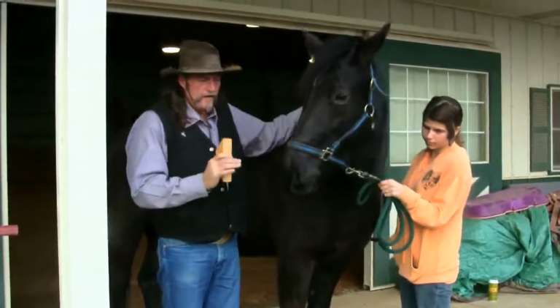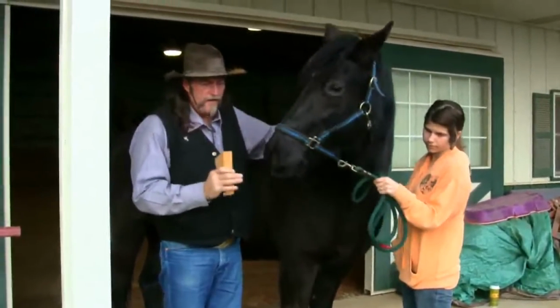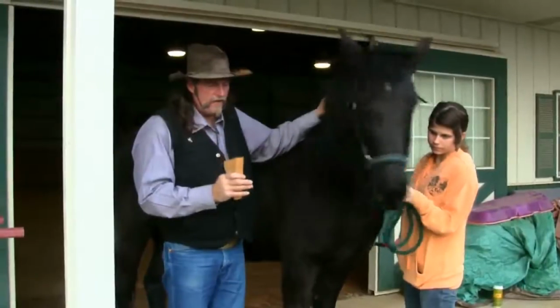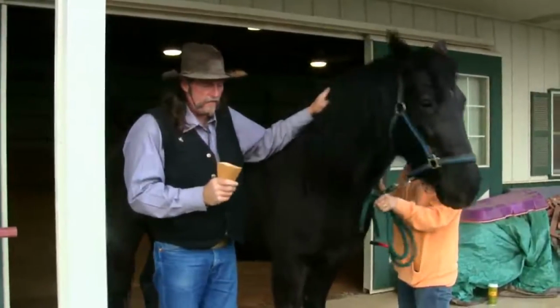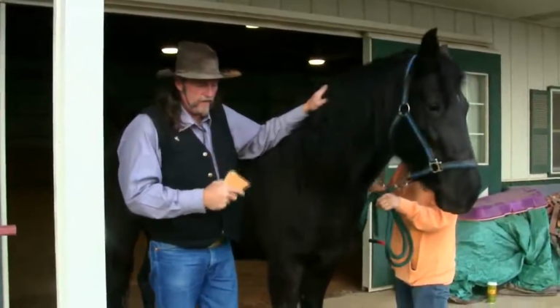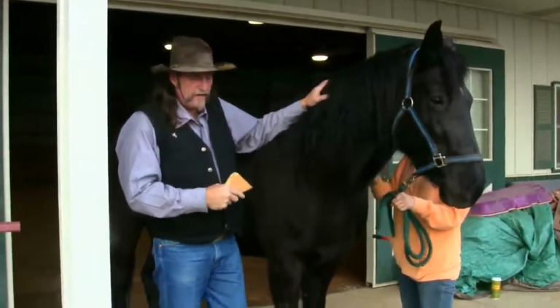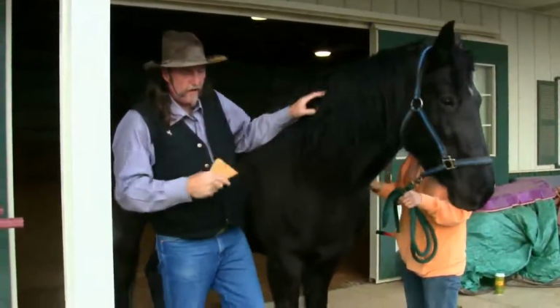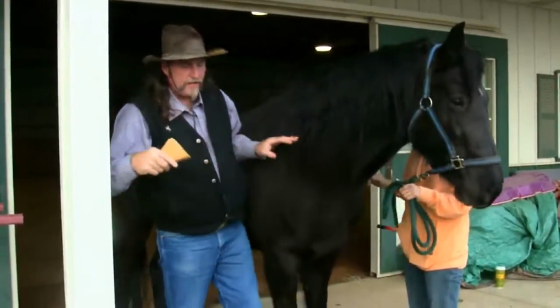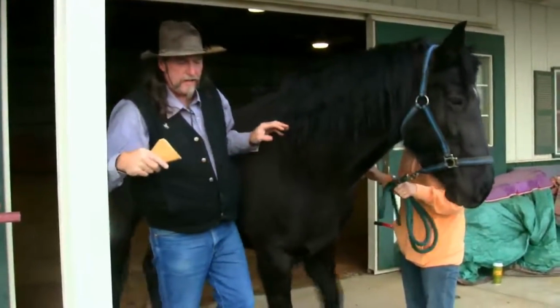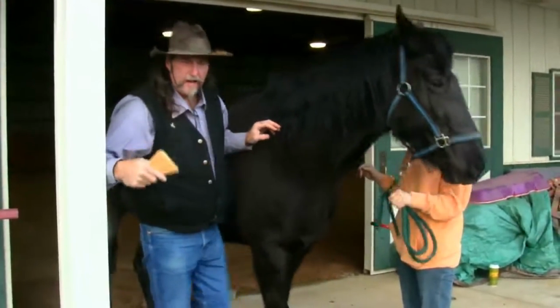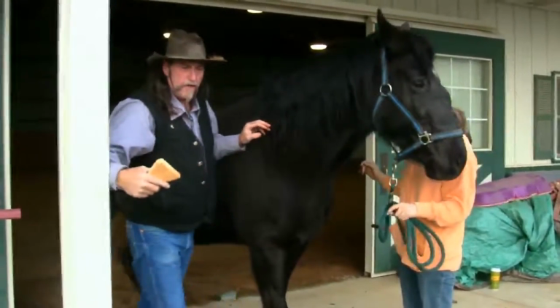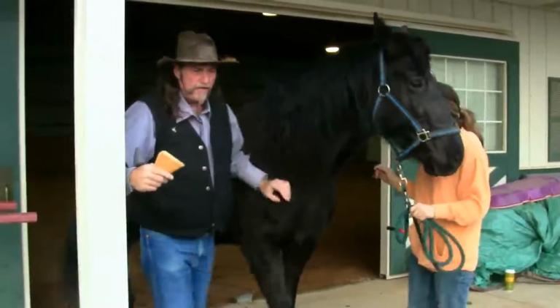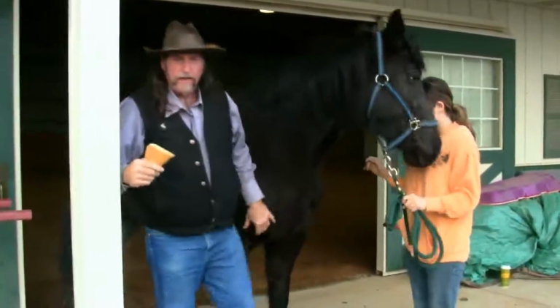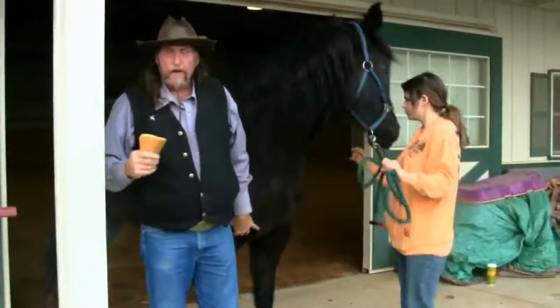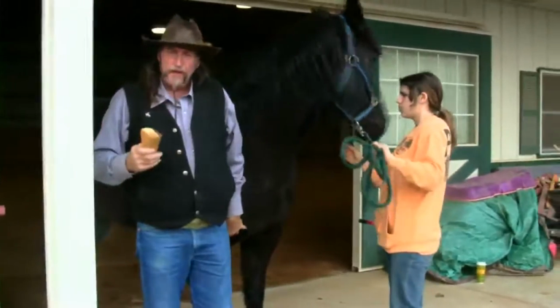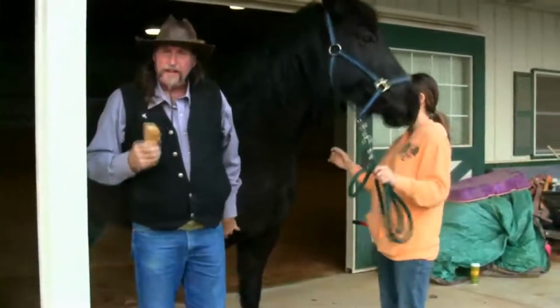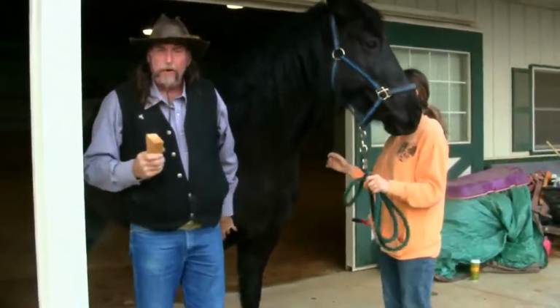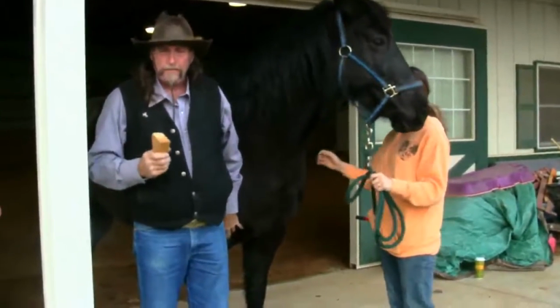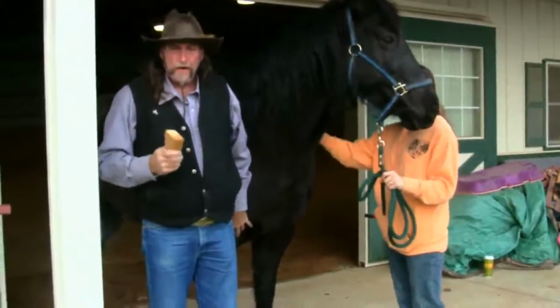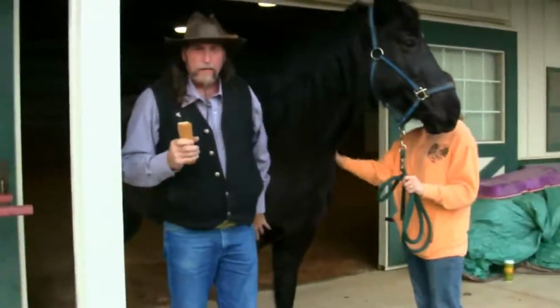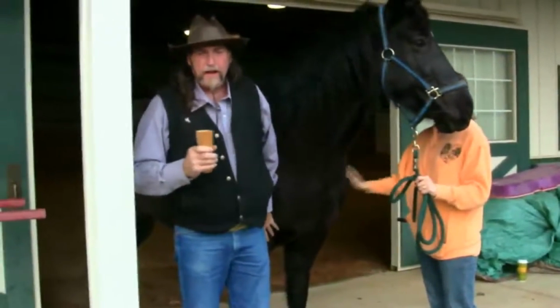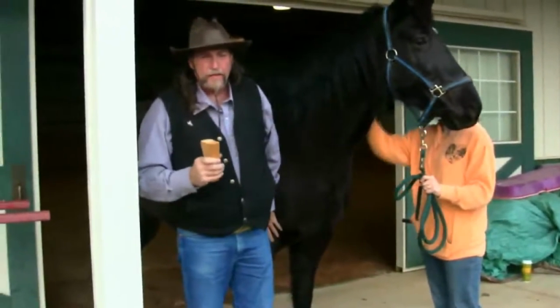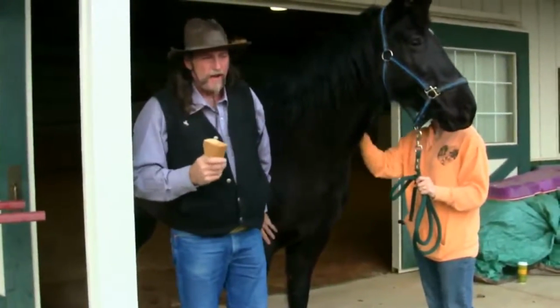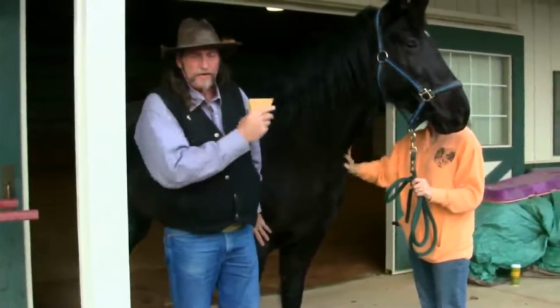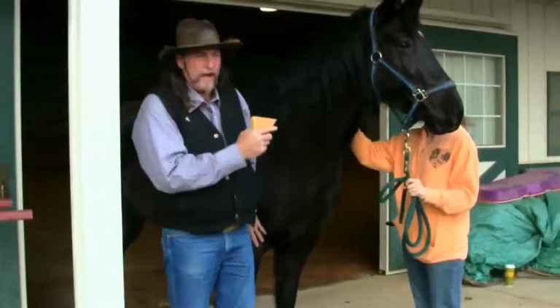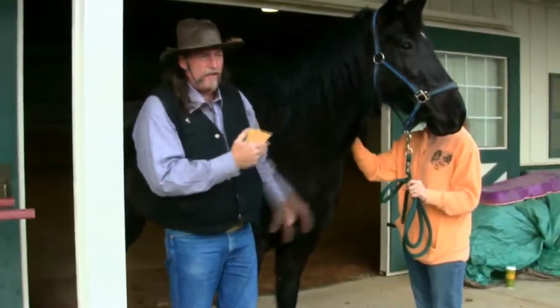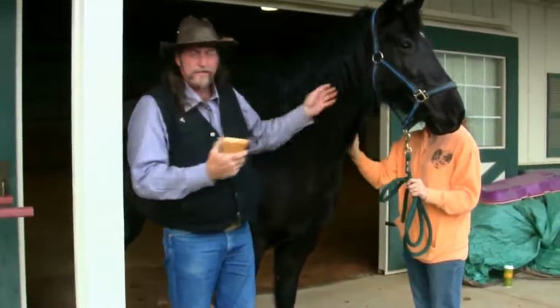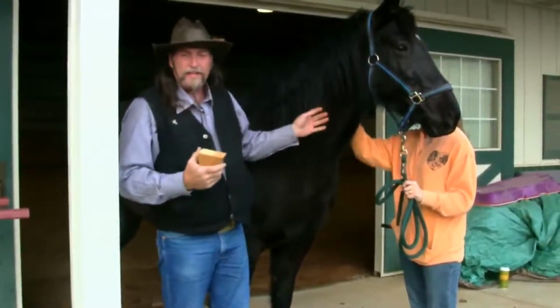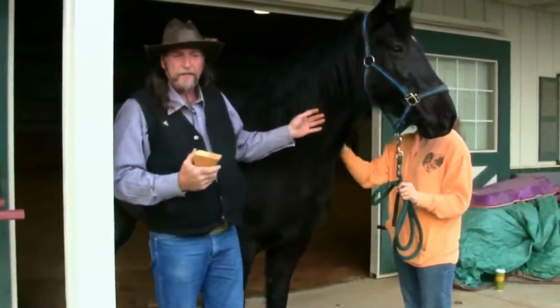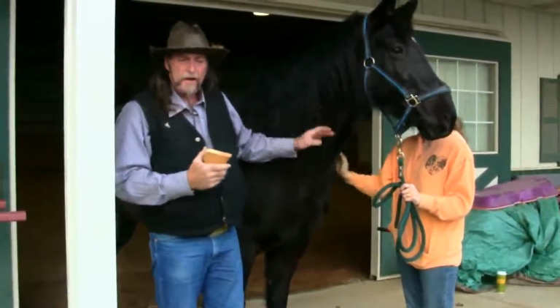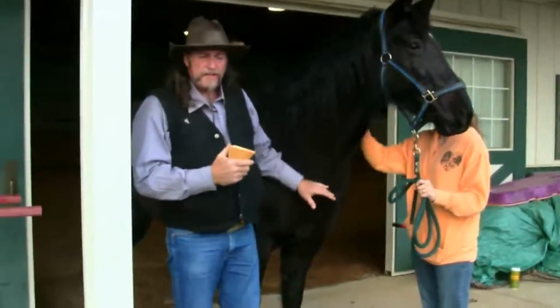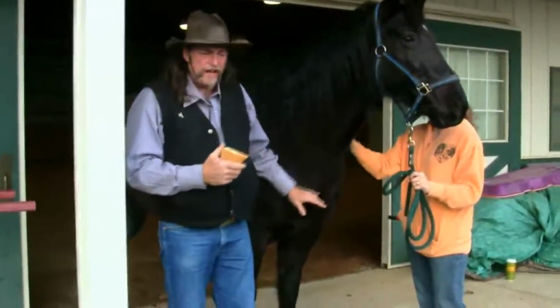The other thing to realize is that a horse does sleep standing up, so the angle of the horse's hooves is important. We've got a lot of wind right now at the ranch and the horse is a little antsy, but you can still check it.